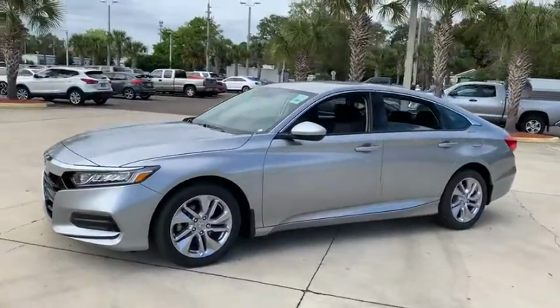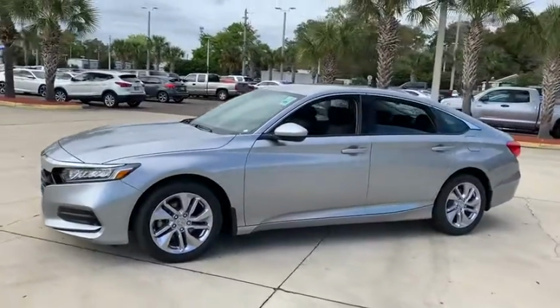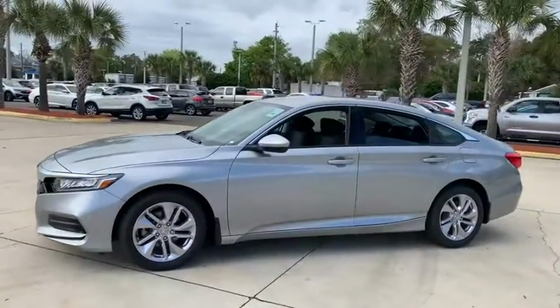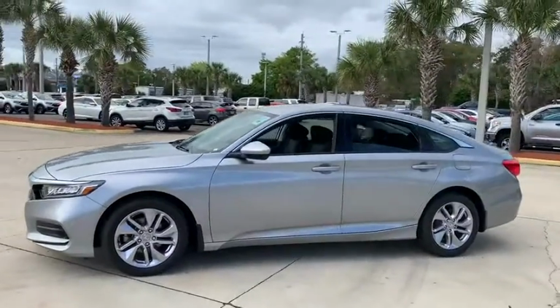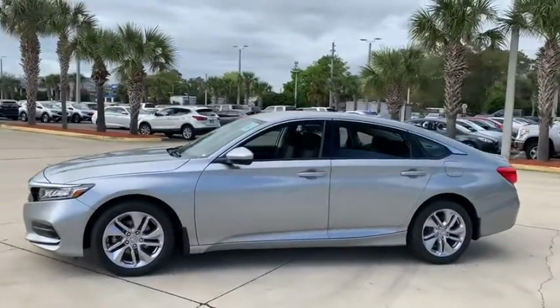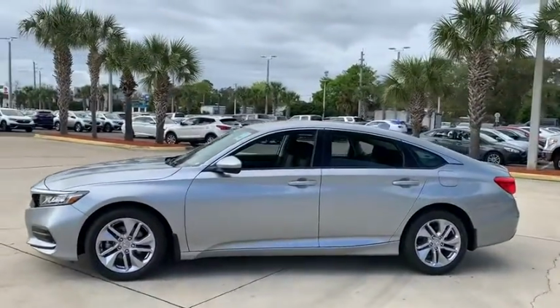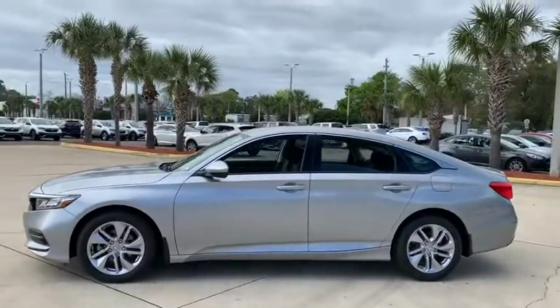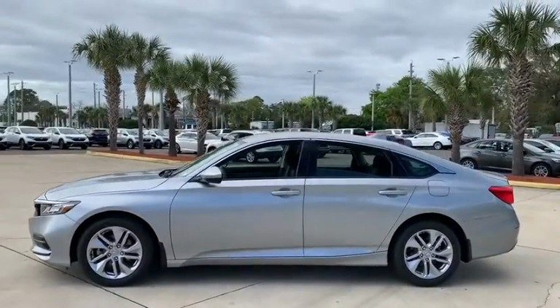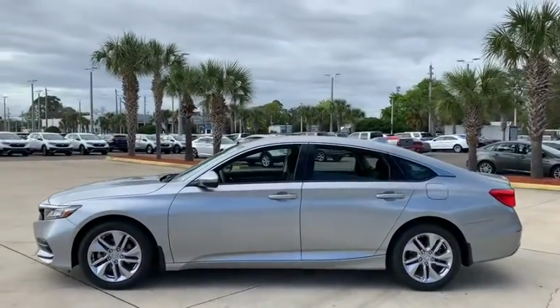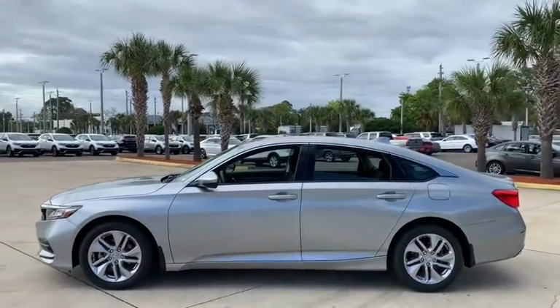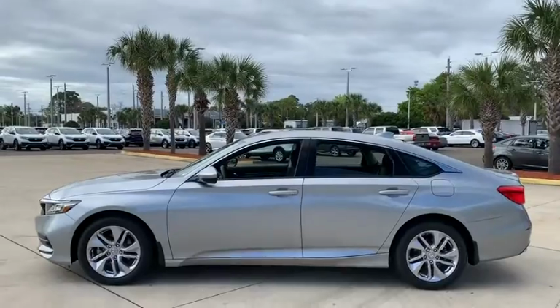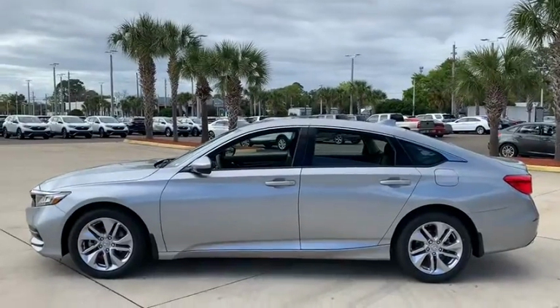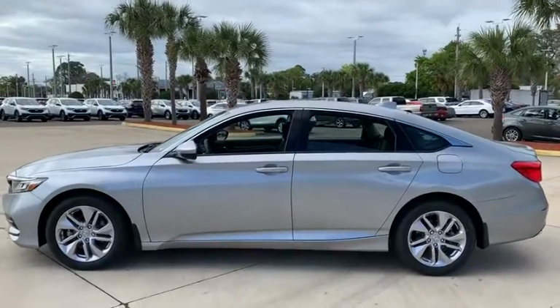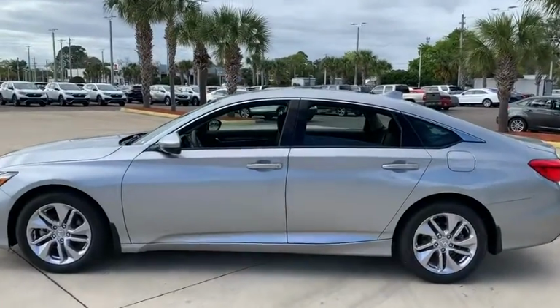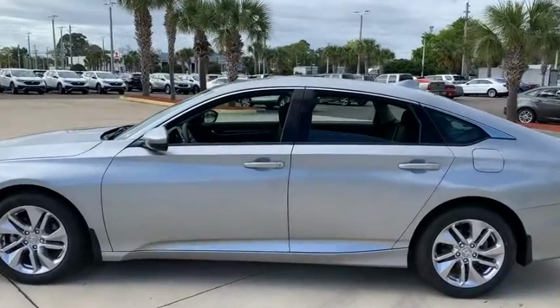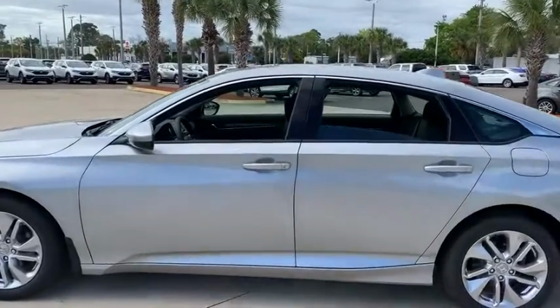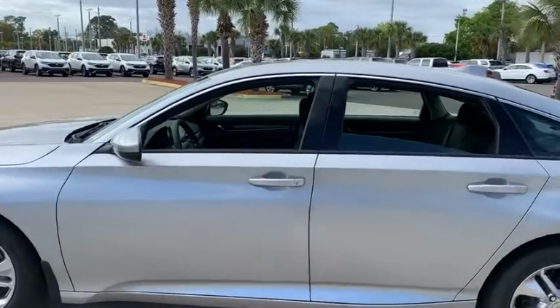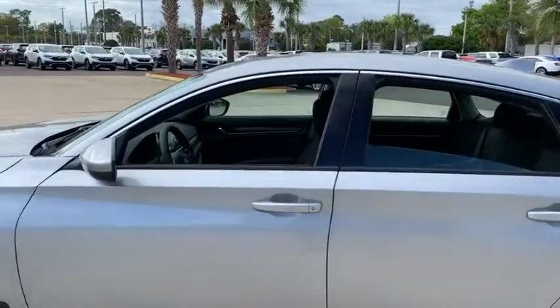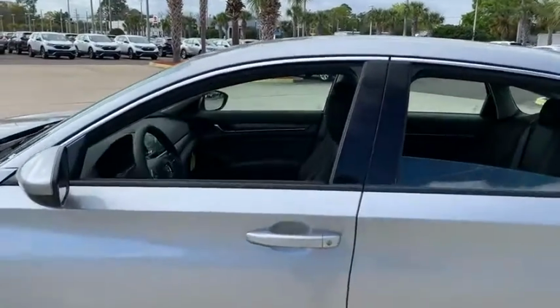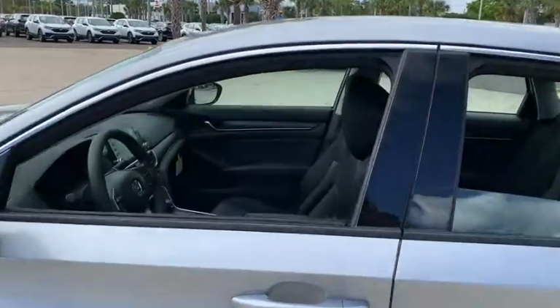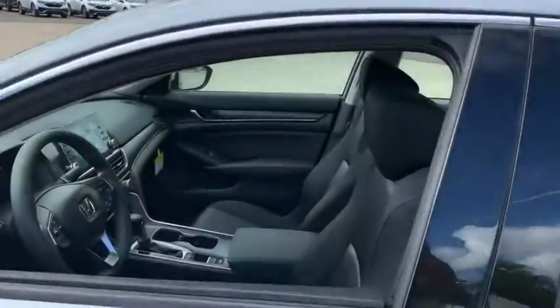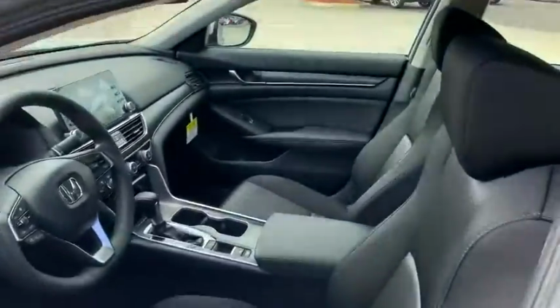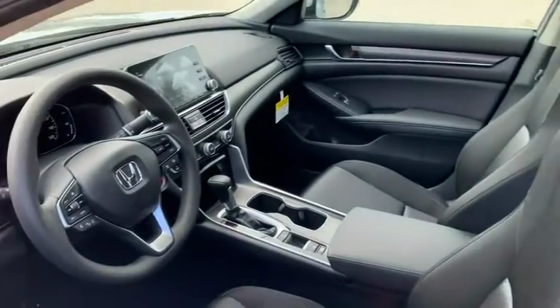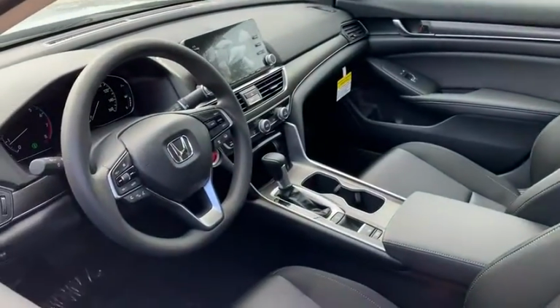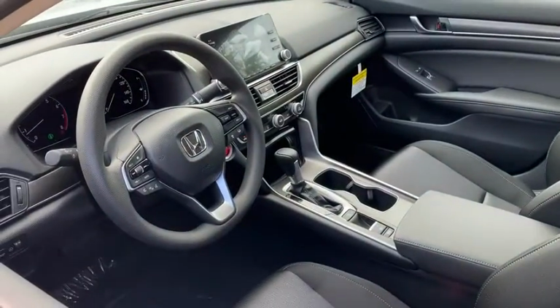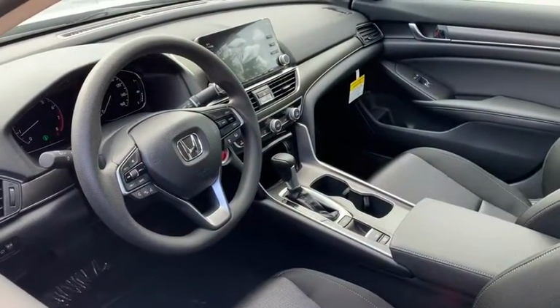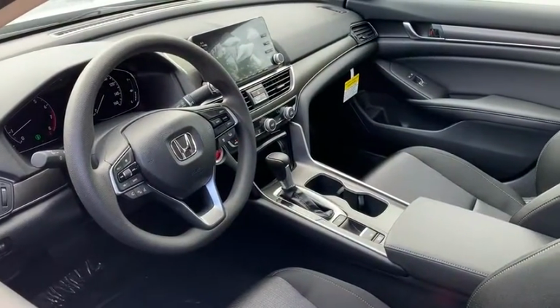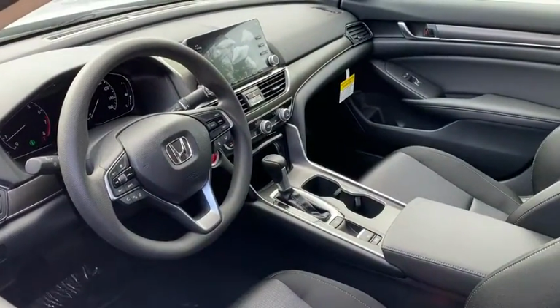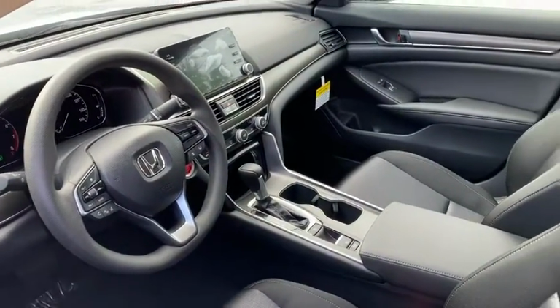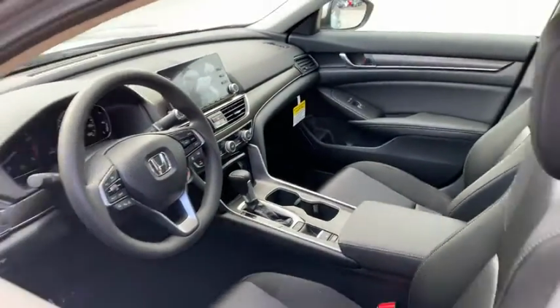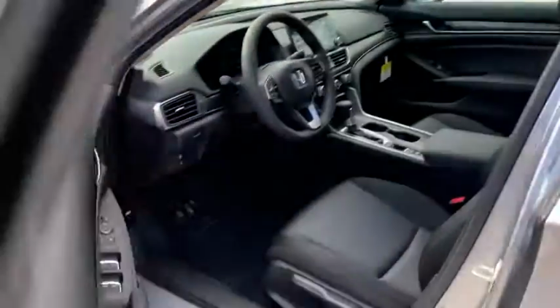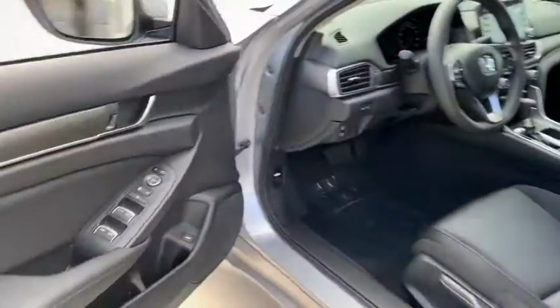Here are some of this vehicle's great options. Traction control, dual airbags, alloy wheels, power steering, four-wheel disc brakes, electronic stability control, power windows, trip computer, security system, rear window defroster.